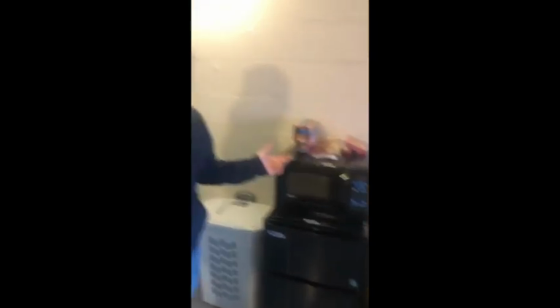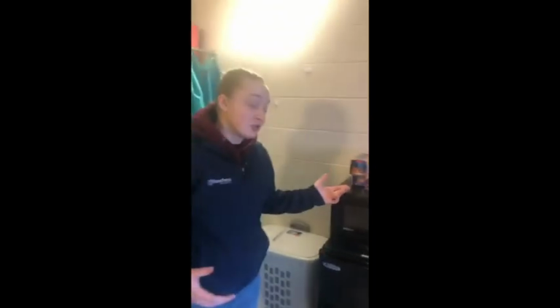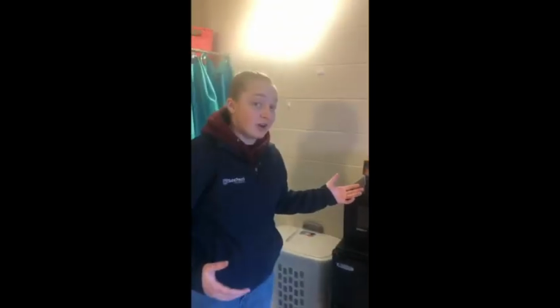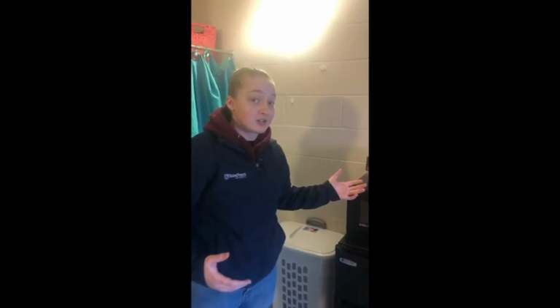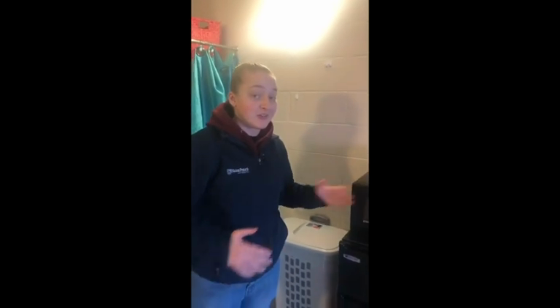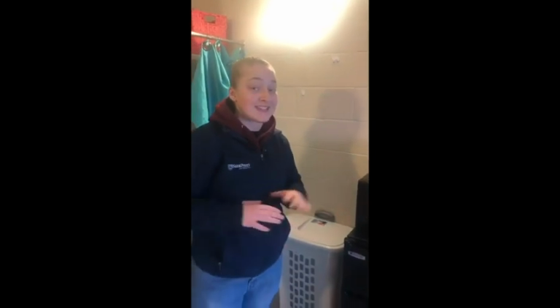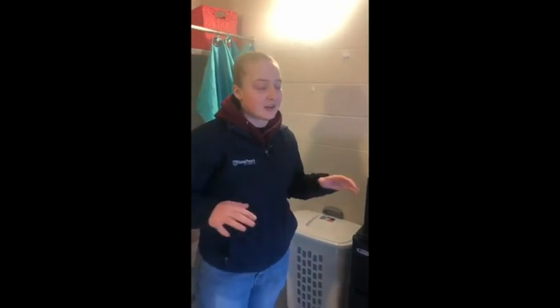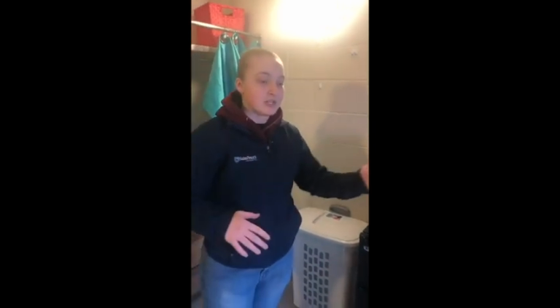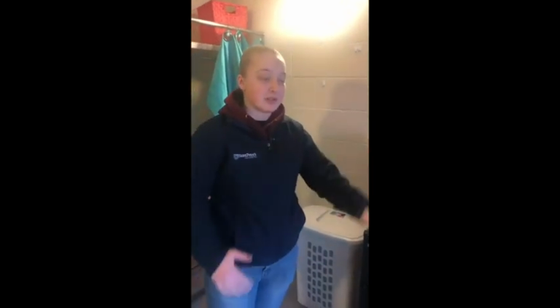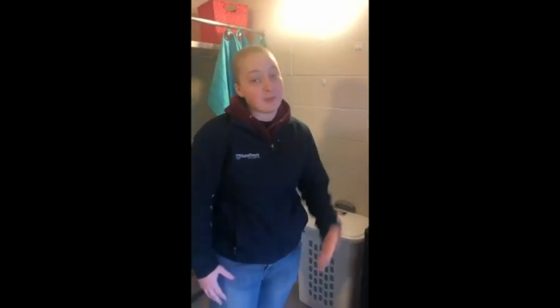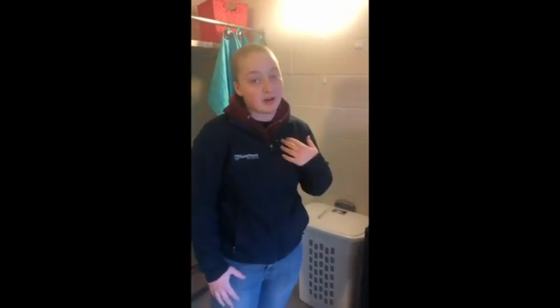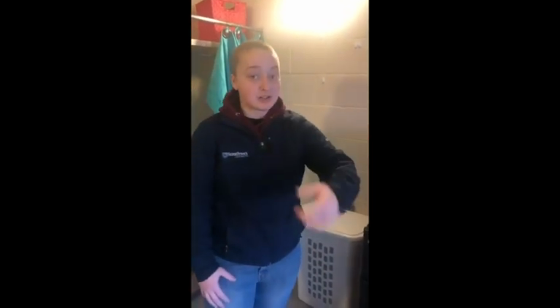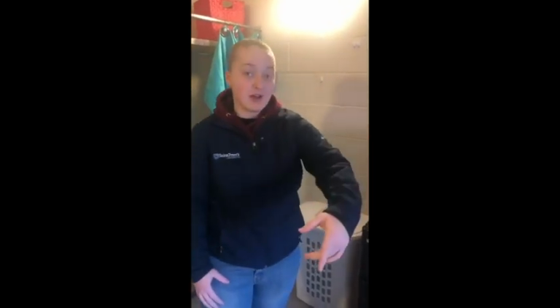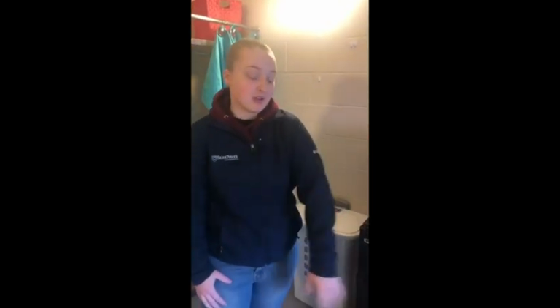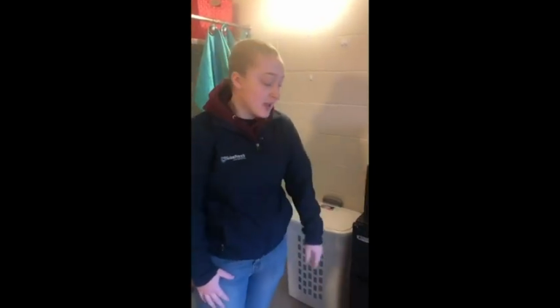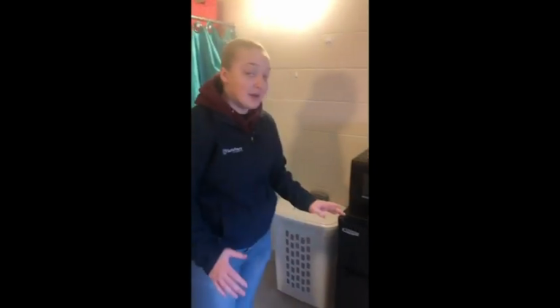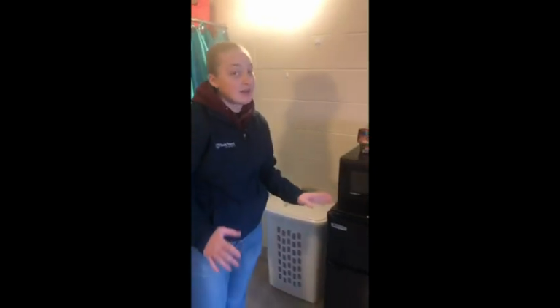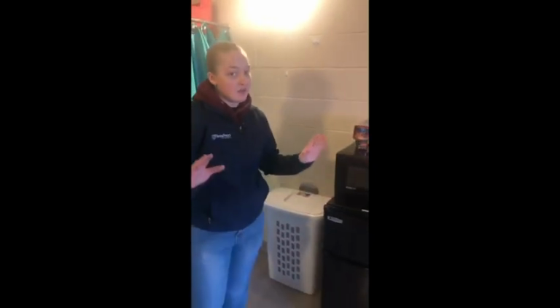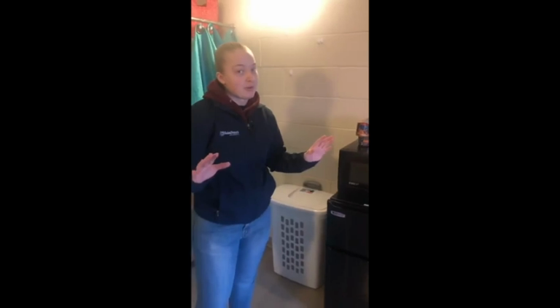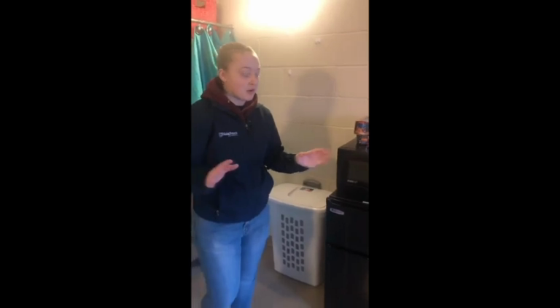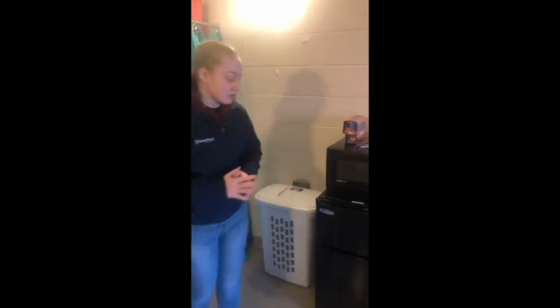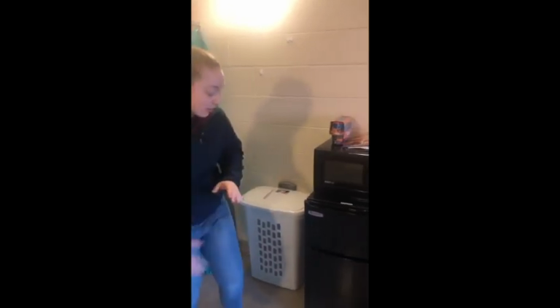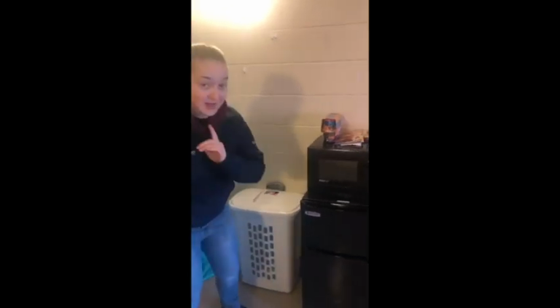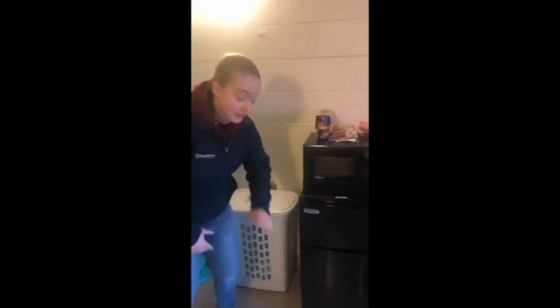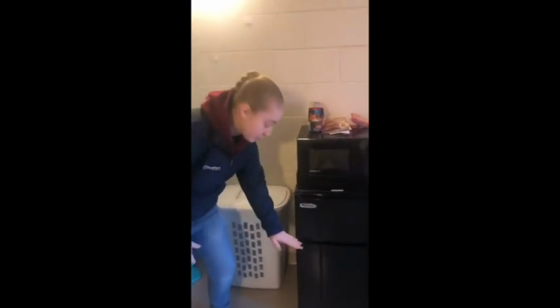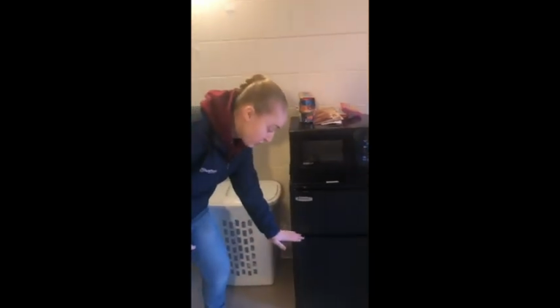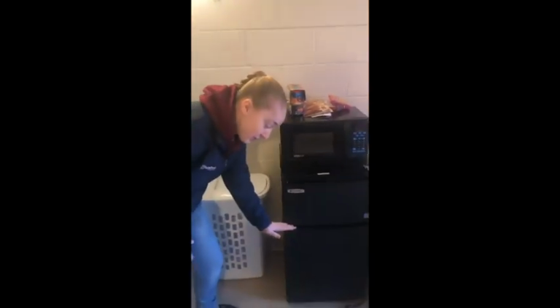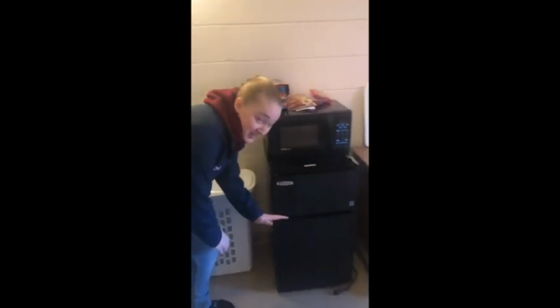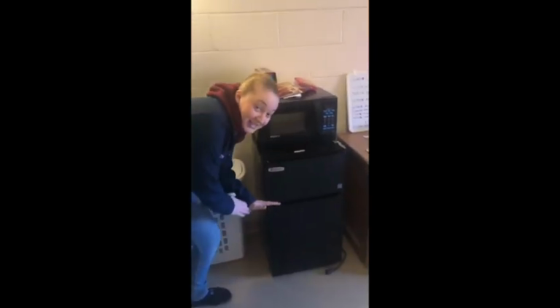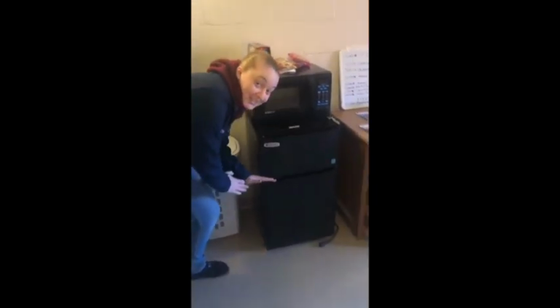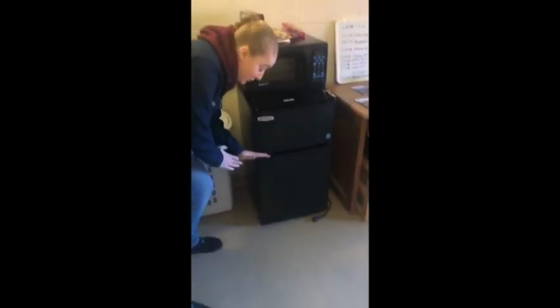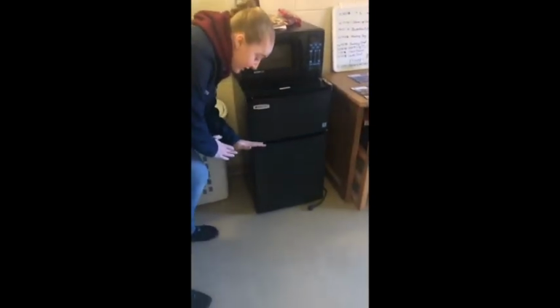It's only two hundred dollars to rent for the entire year. We each split it so I paid a hundred dollars and she paid a hundred dollars. But if you don't want to pay two hundred dollars, don't worry — you can have a fridge up to two cubic feet, which is the exact size right here.